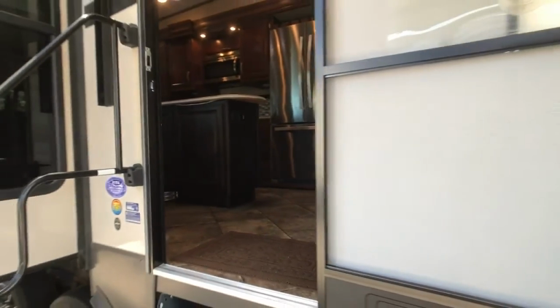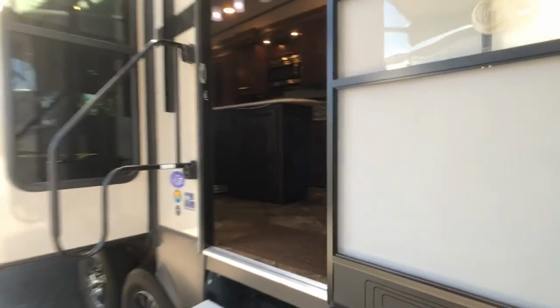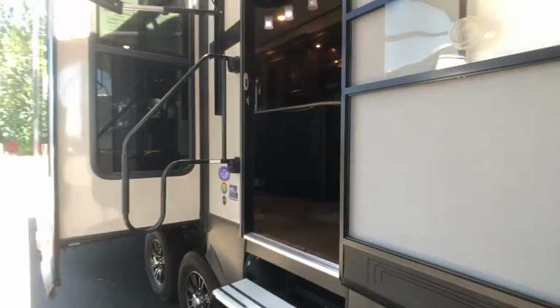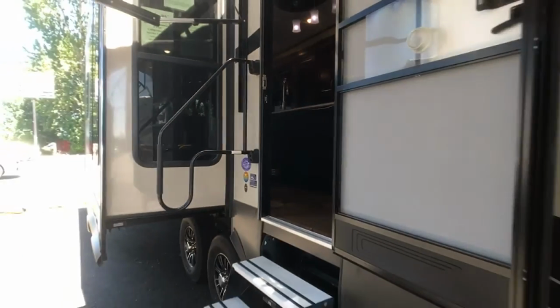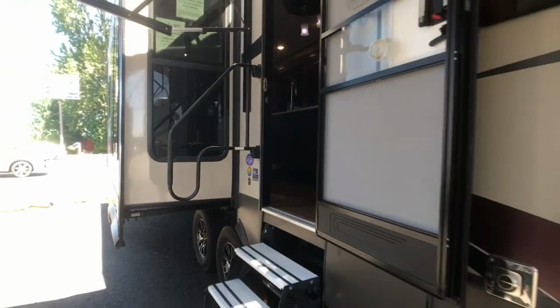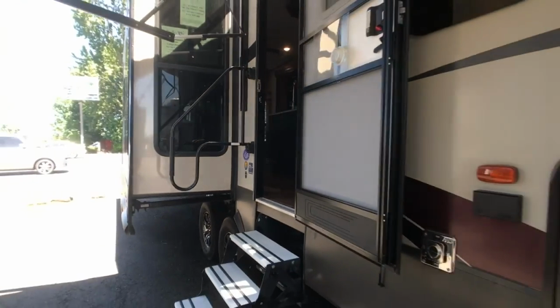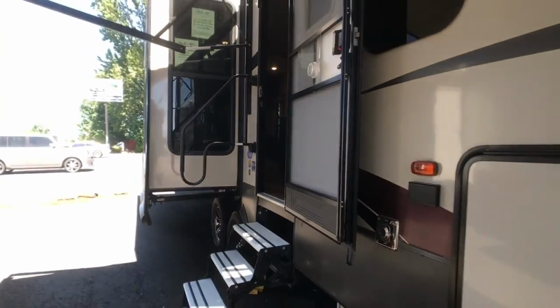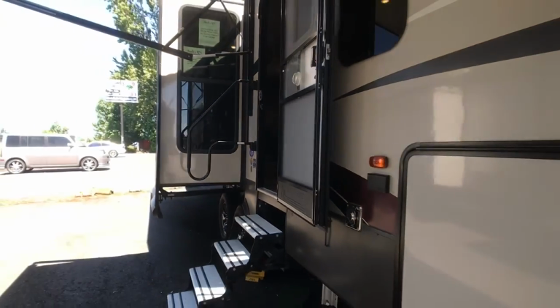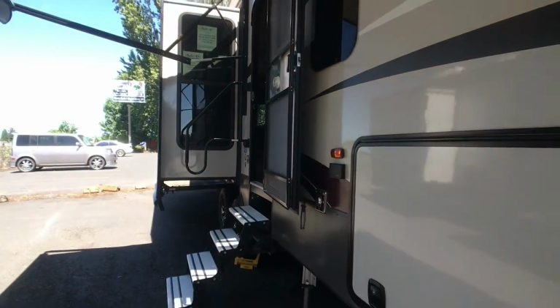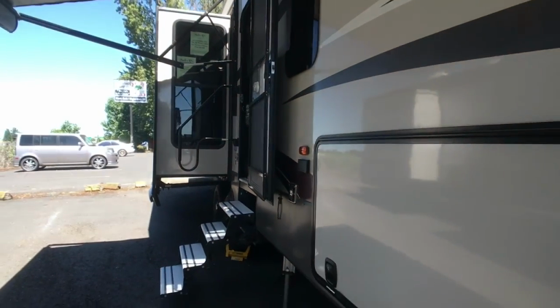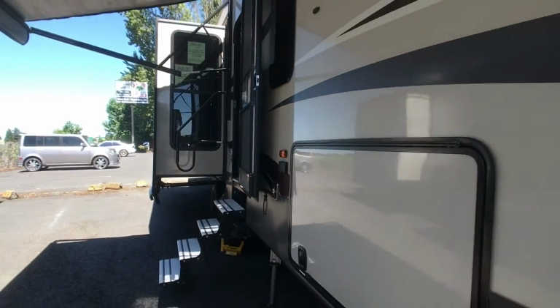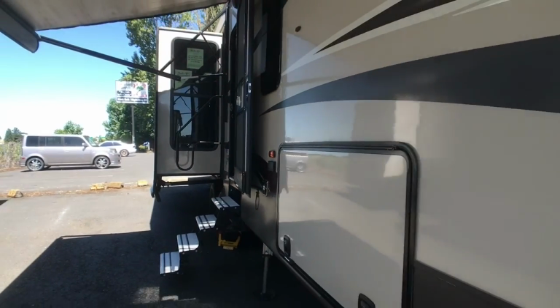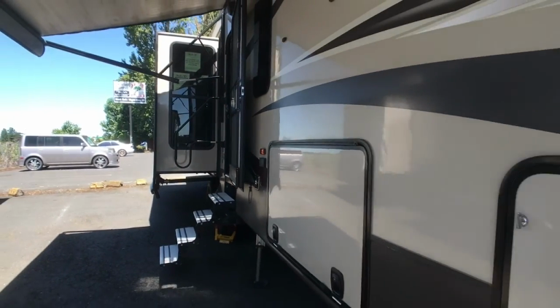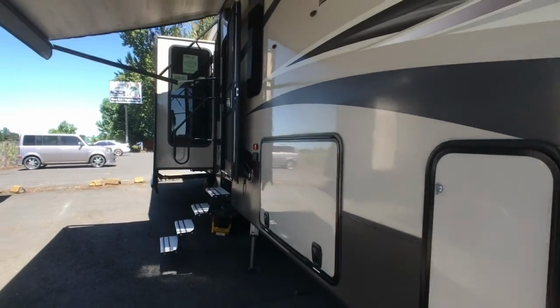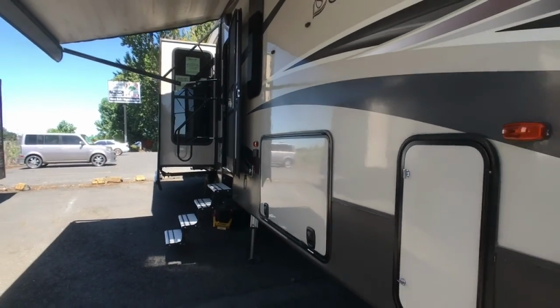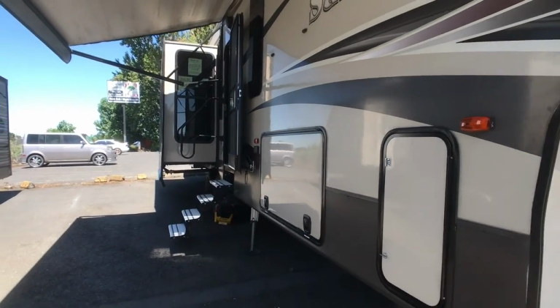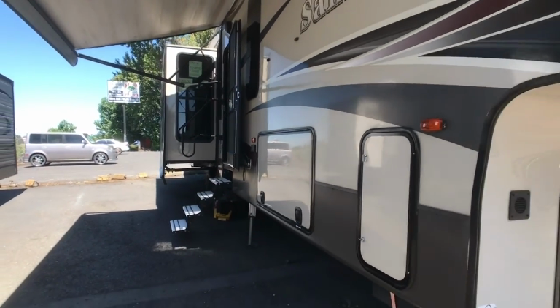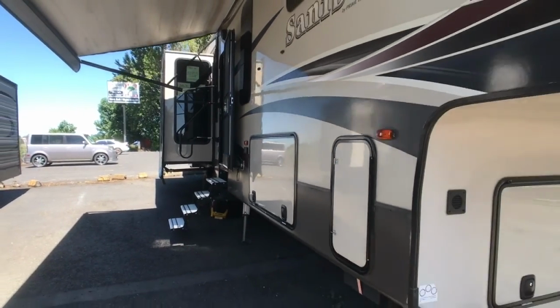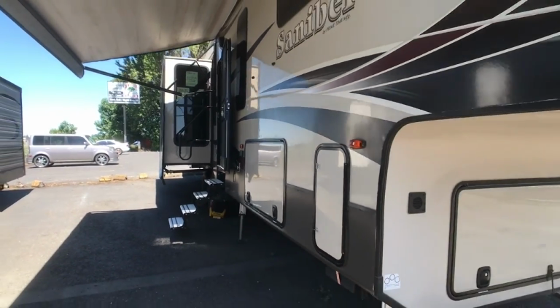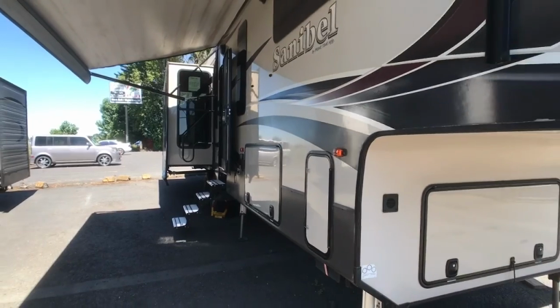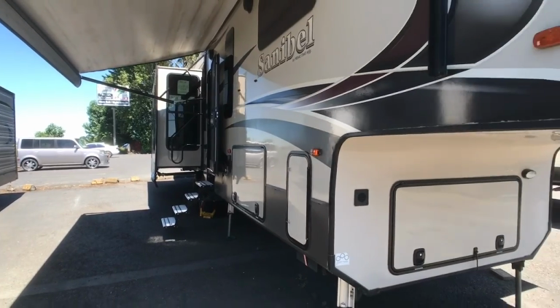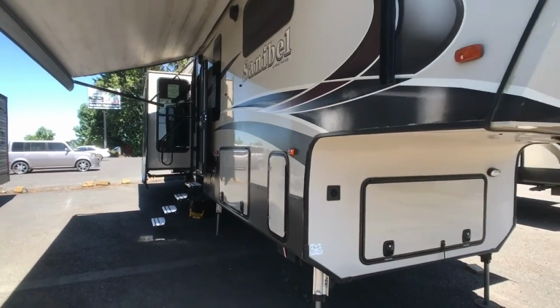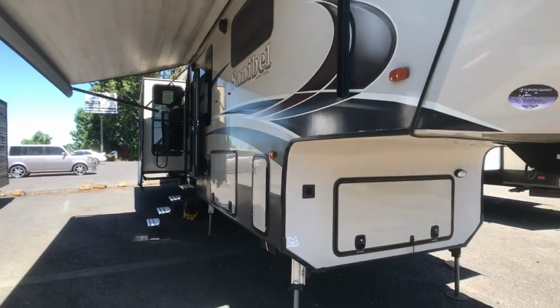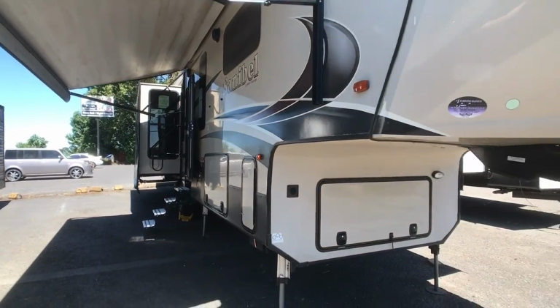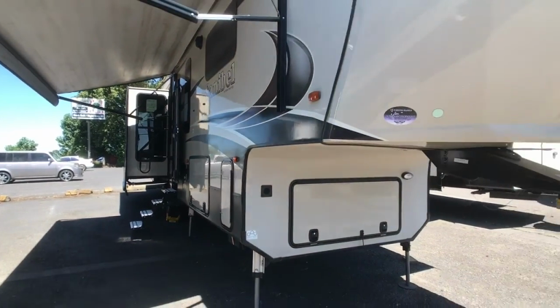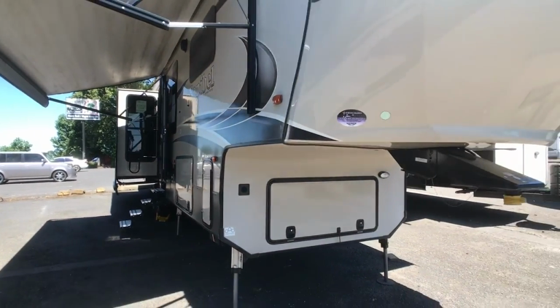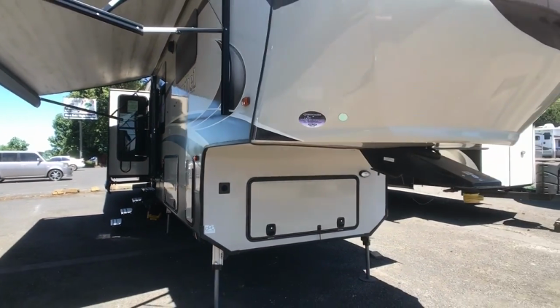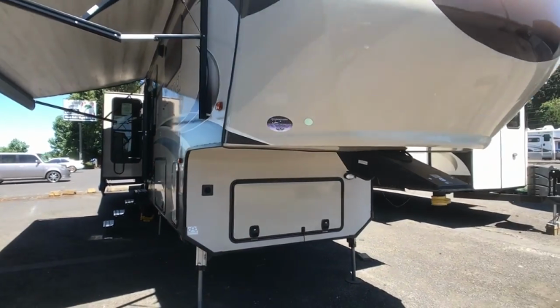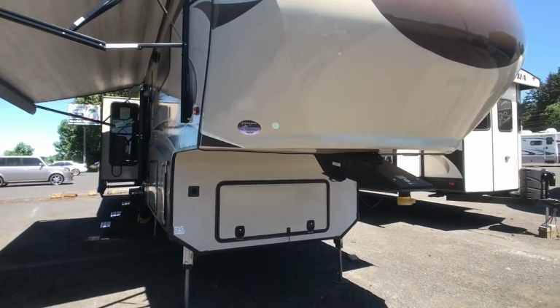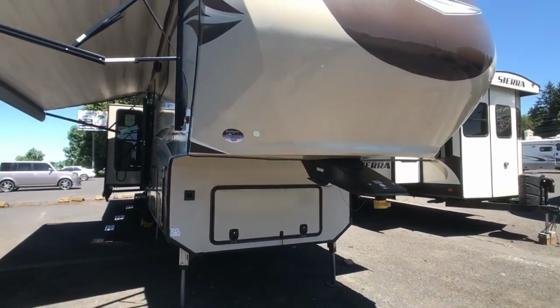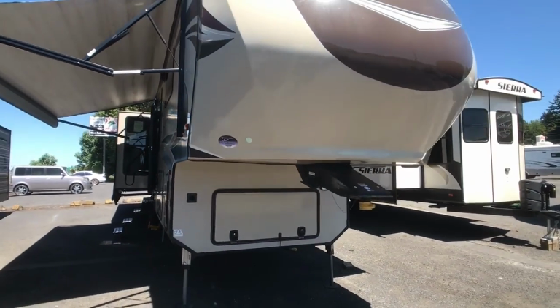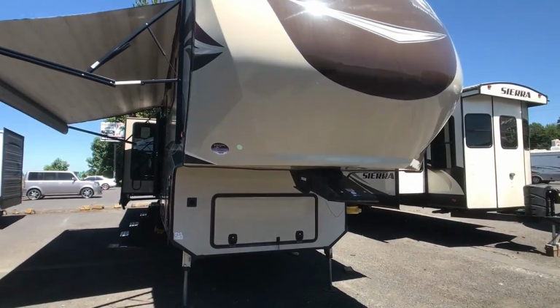For more information, just give us a call at 360-314-6141. Welcome to Annie's RV in Vancouver, Washington.